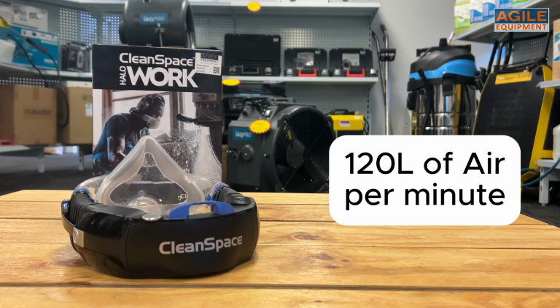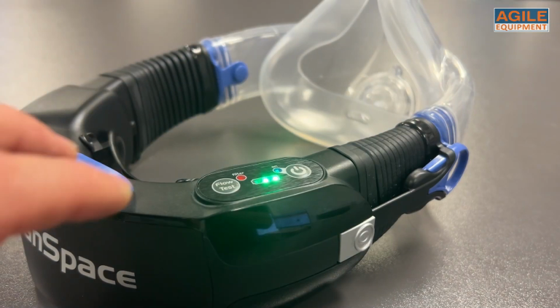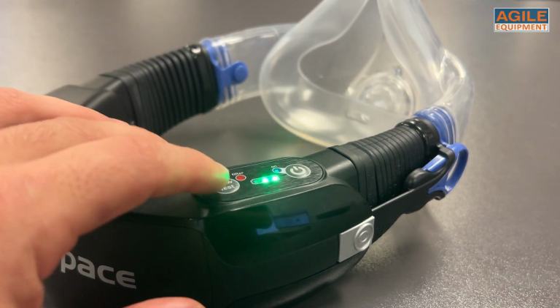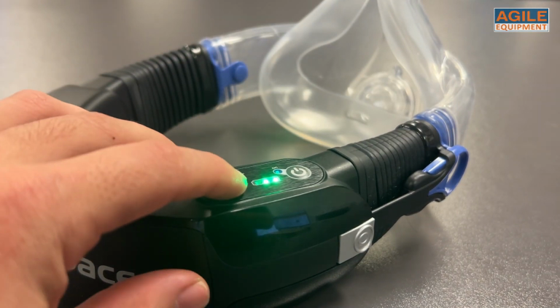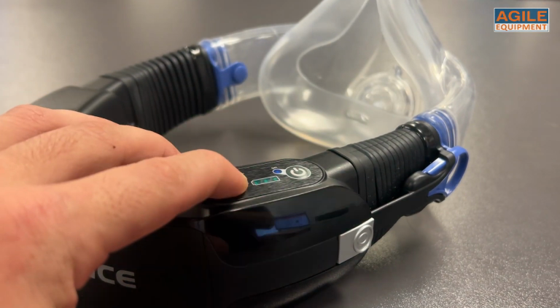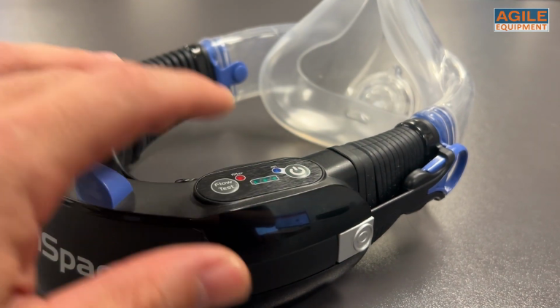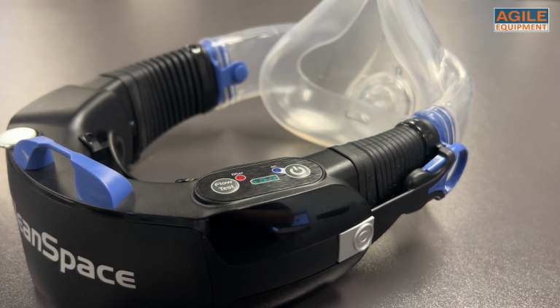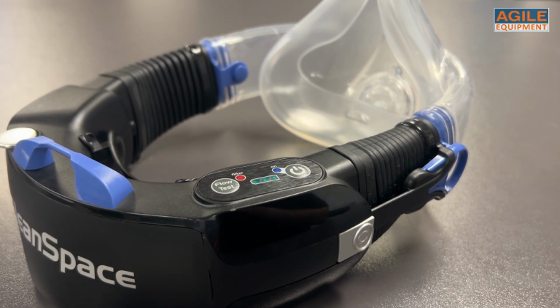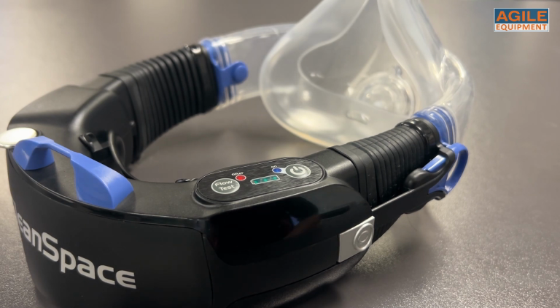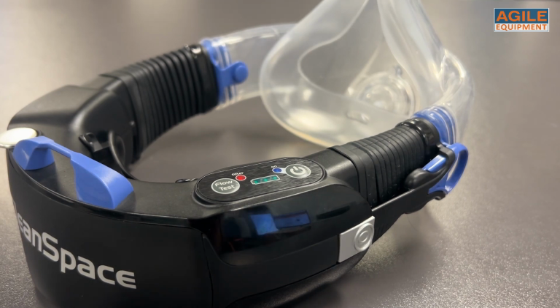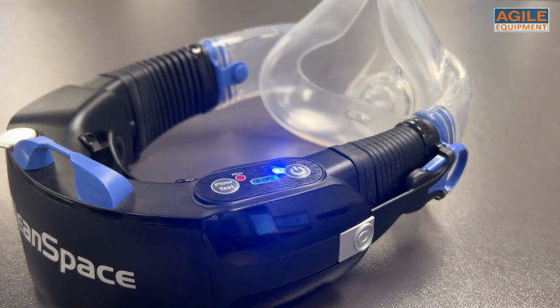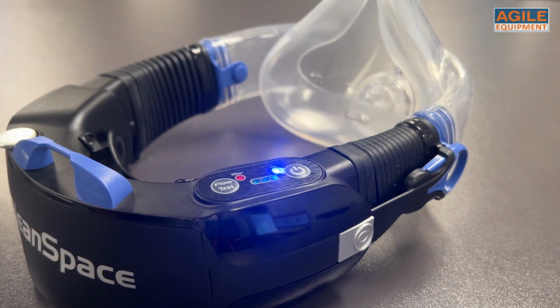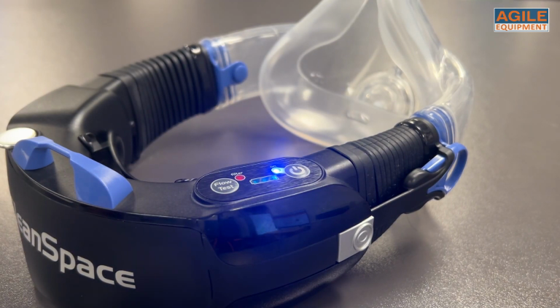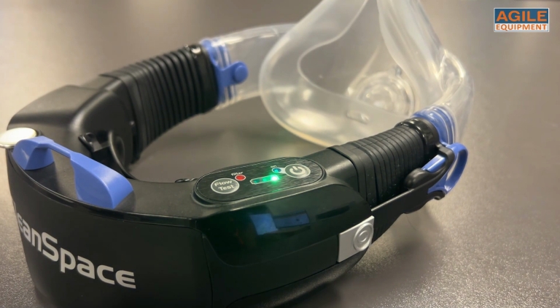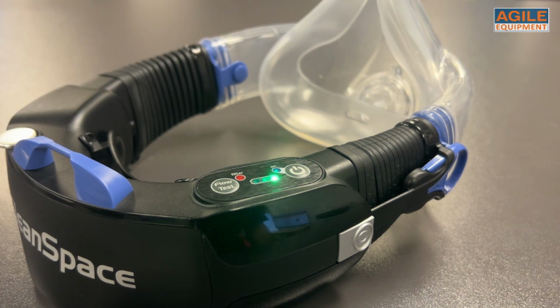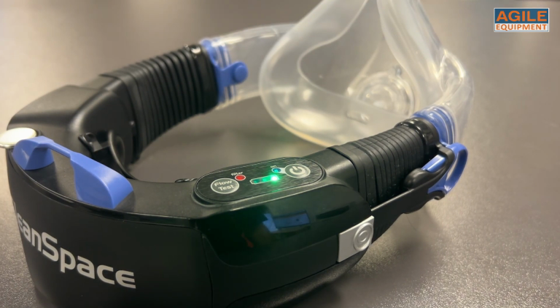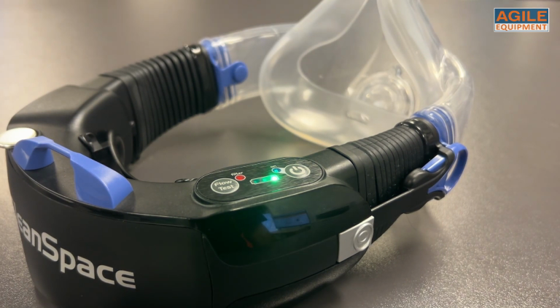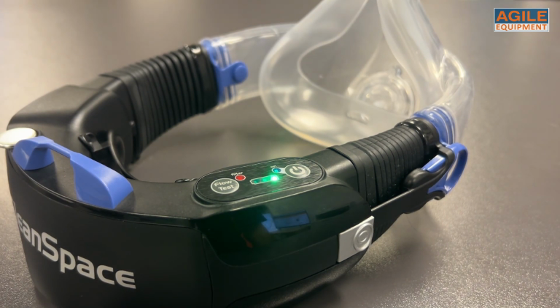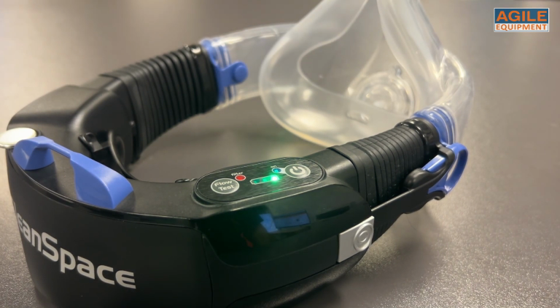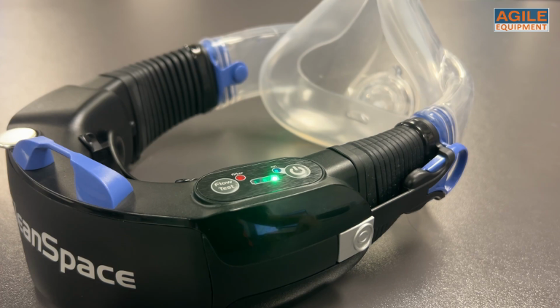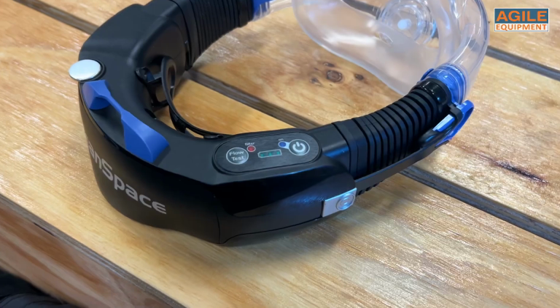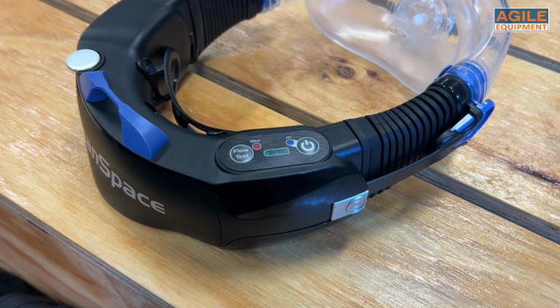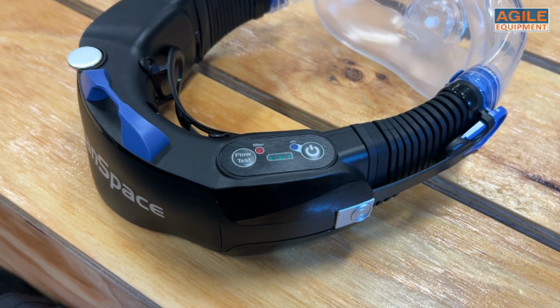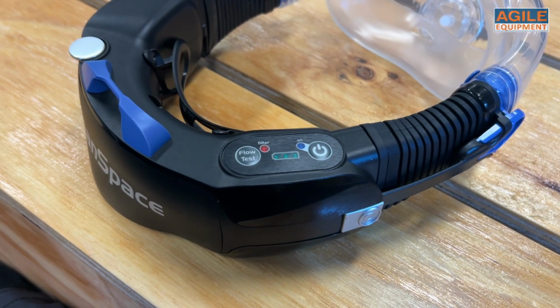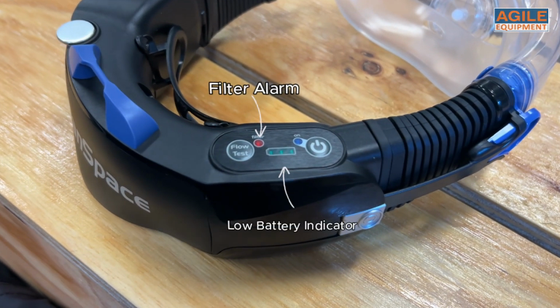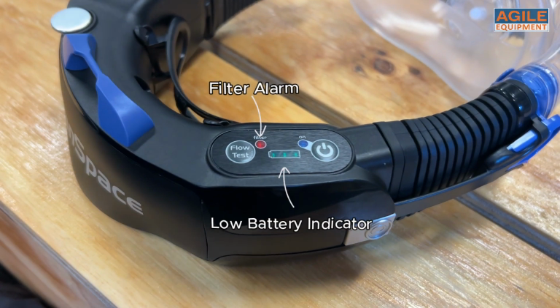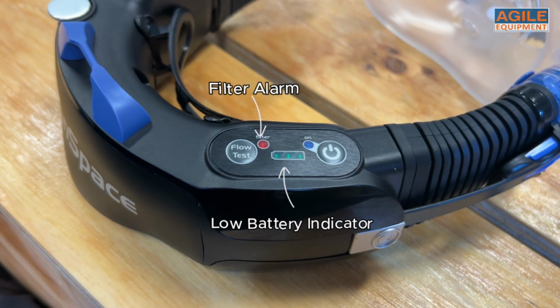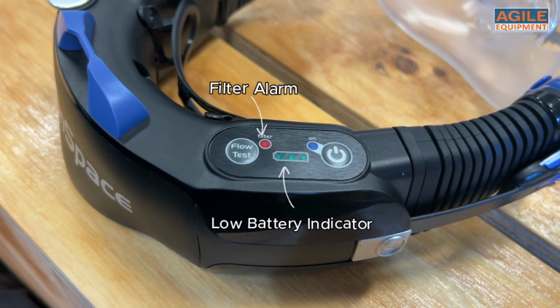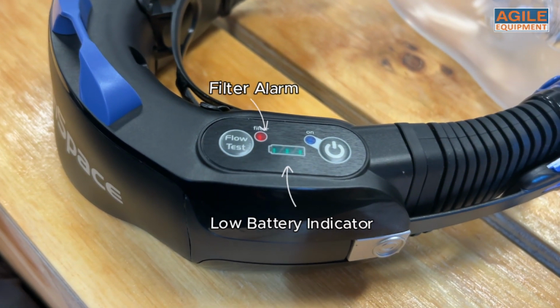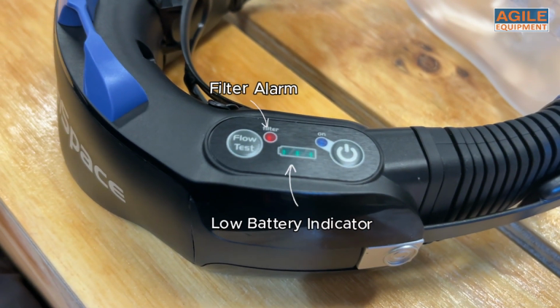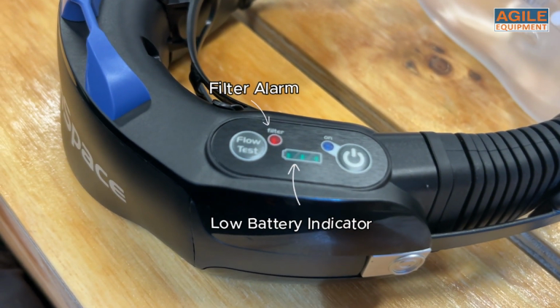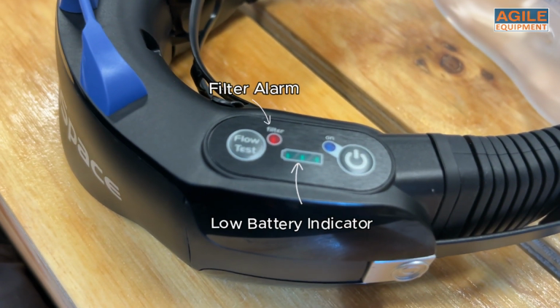Cleanspace has included an airflow test button which is recommended to be used before every use. Its results are shown through a blinking light system which can be interpreted in the user manual. The Cleanspace Work also features alarm systems that trigger when the battery is low or when the filter needs to be changed.